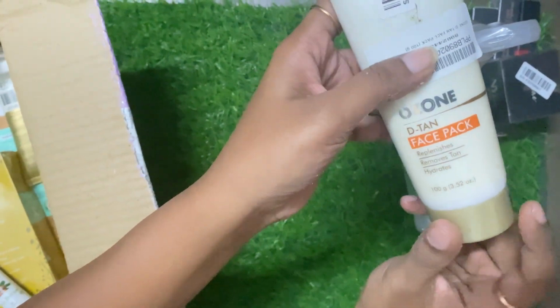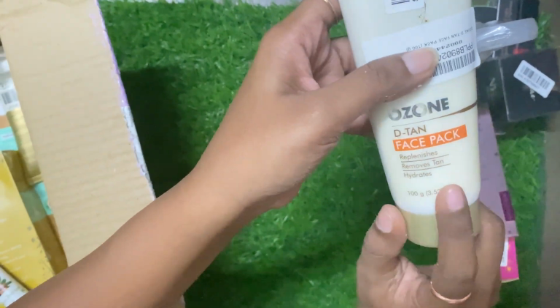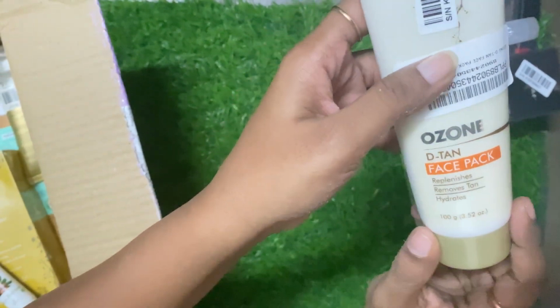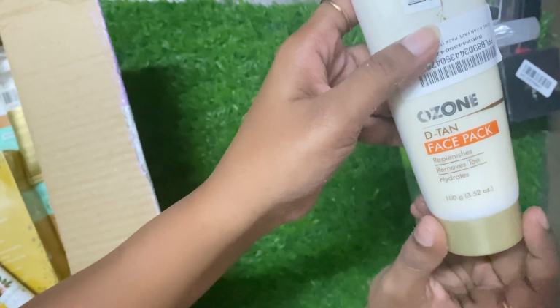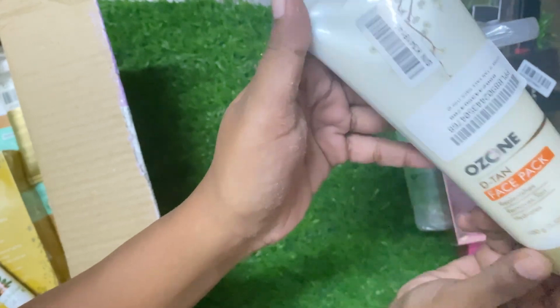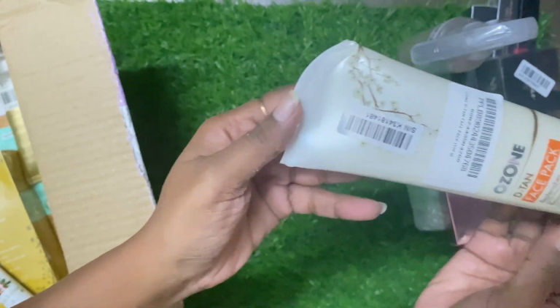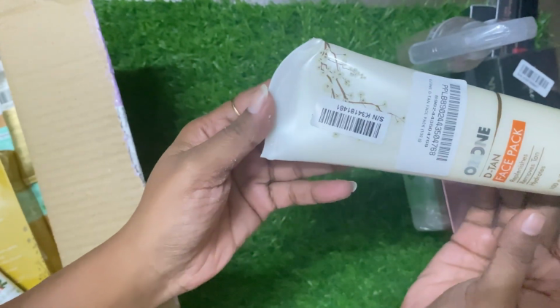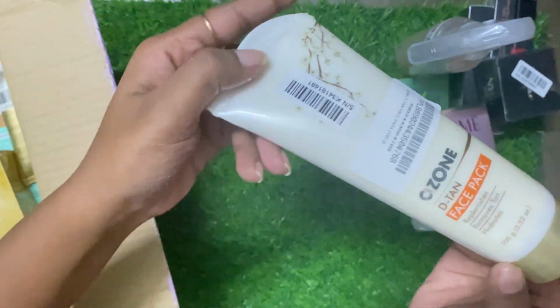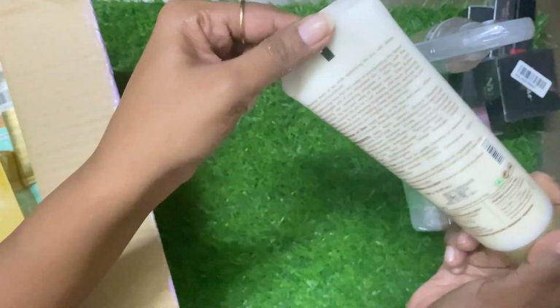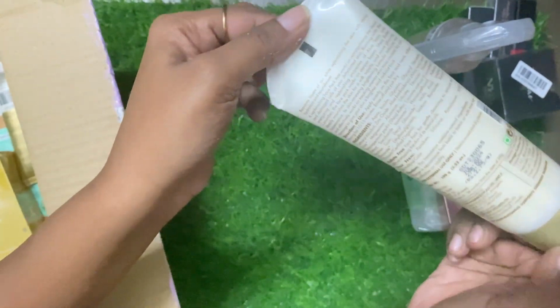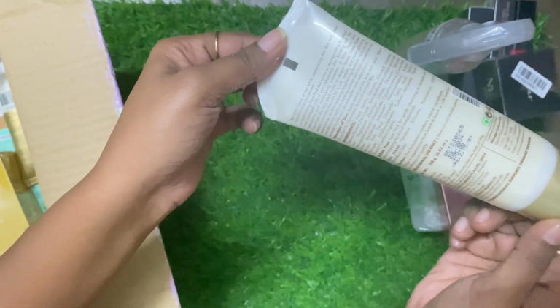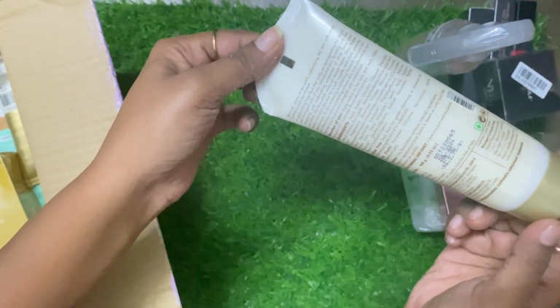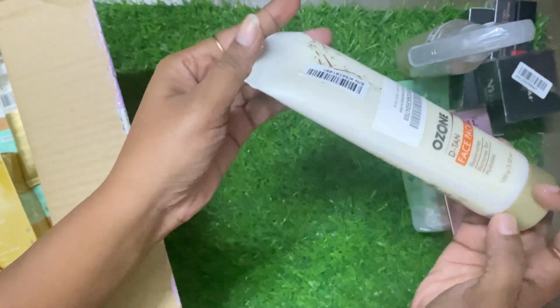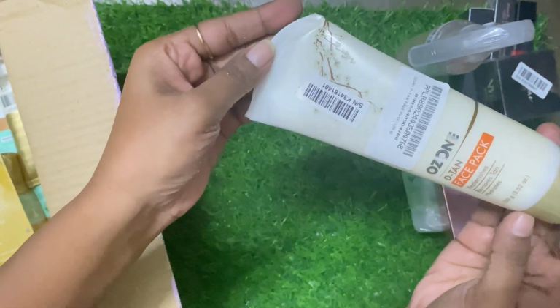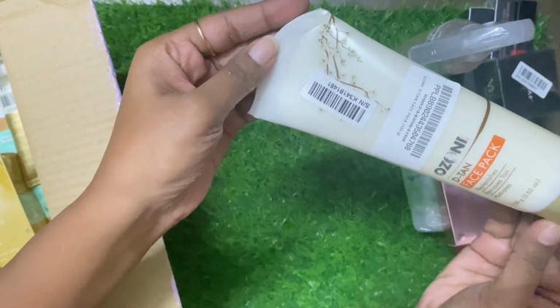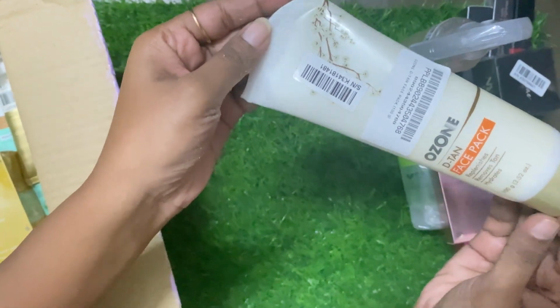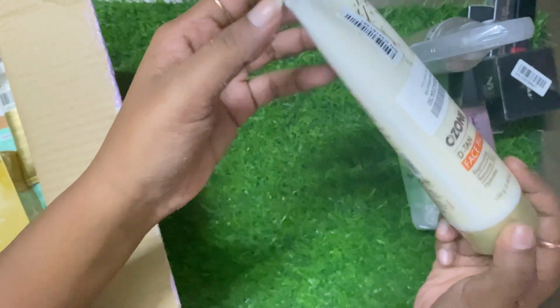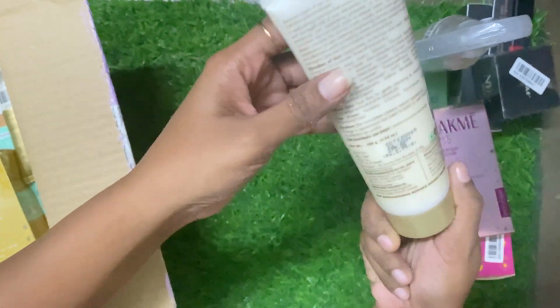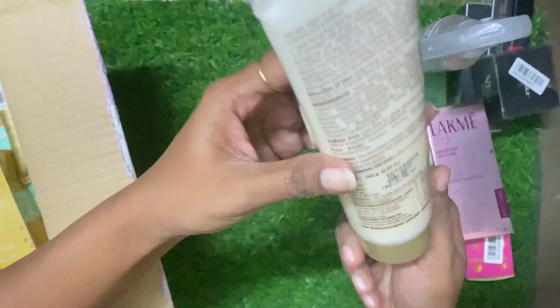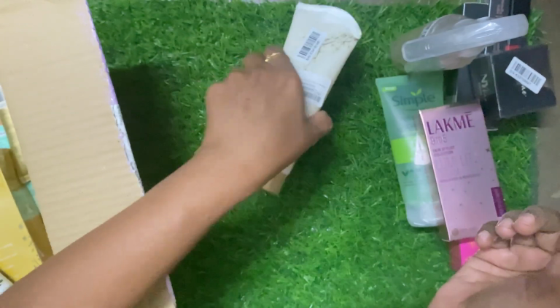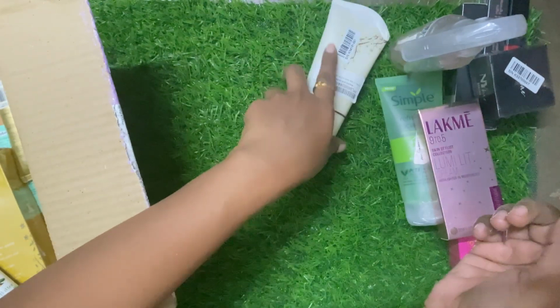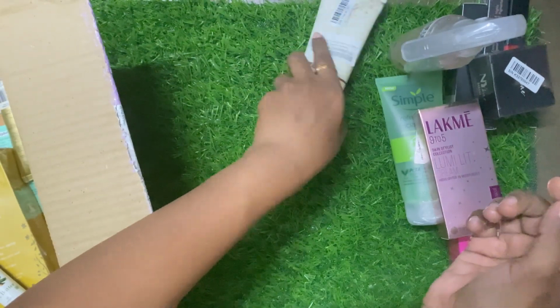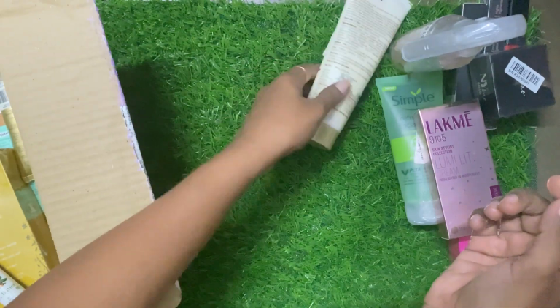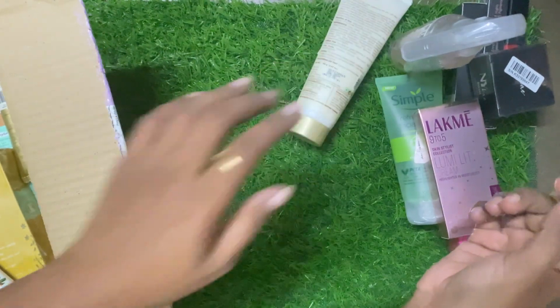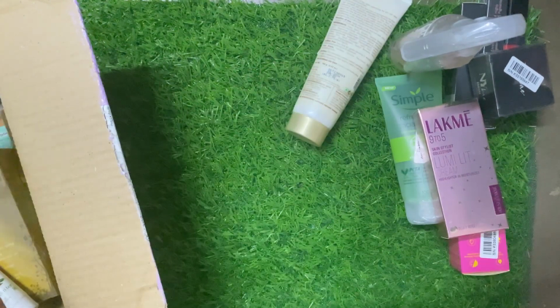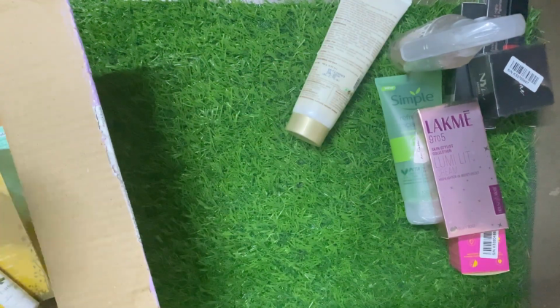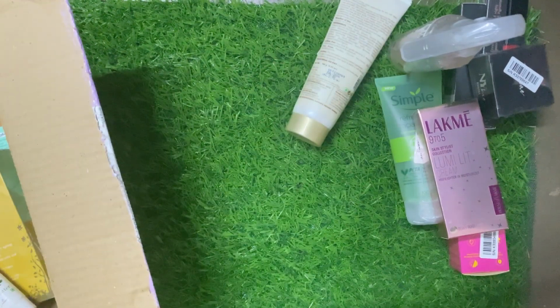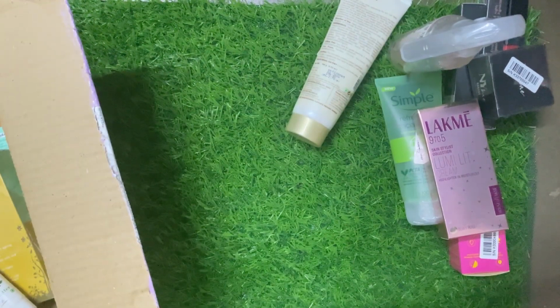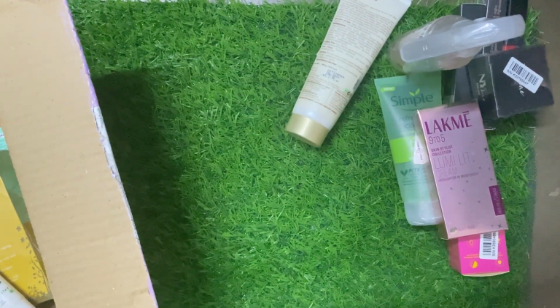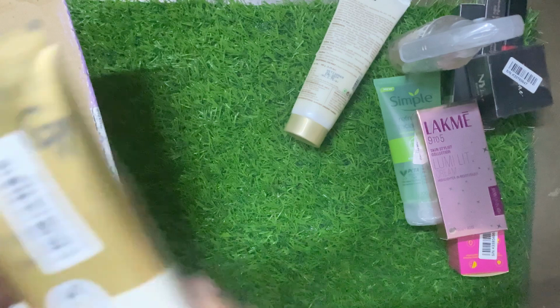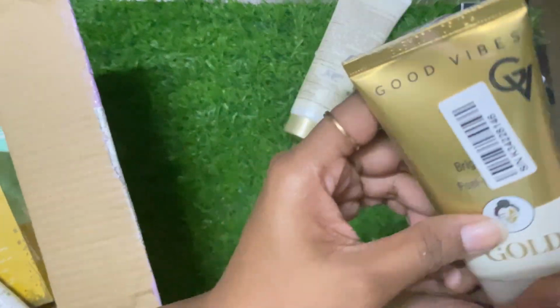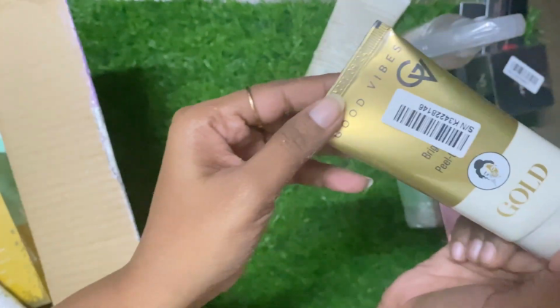And a lovely shine will come to your face. After that, this is the D10 pack — this is Ozone. I have used it once before. Overall it's good, but I don't fully understand it yet. When I try it more, I will share my experience.